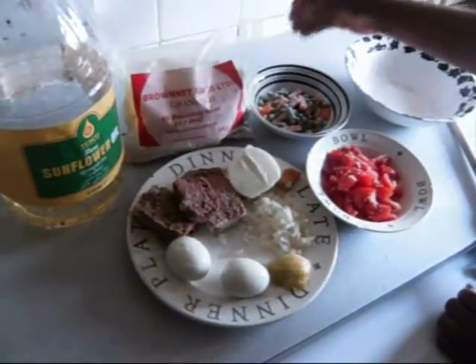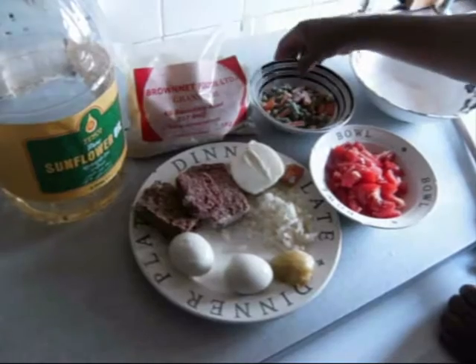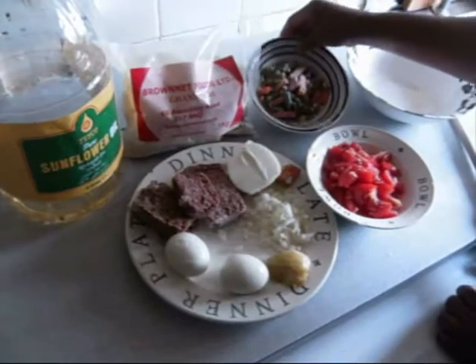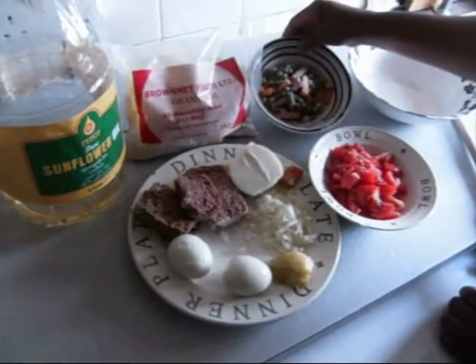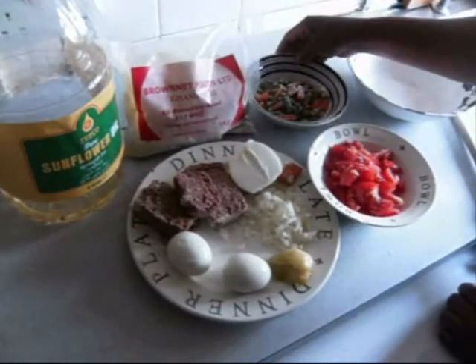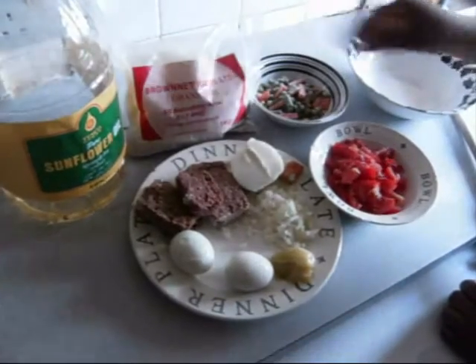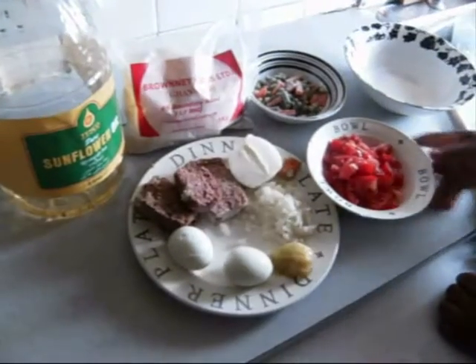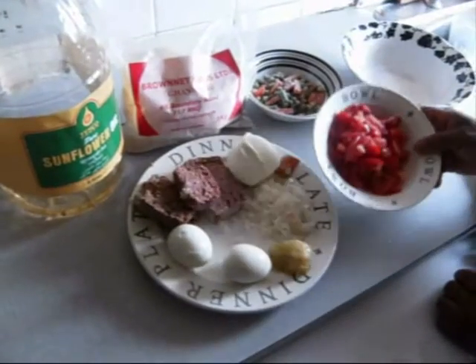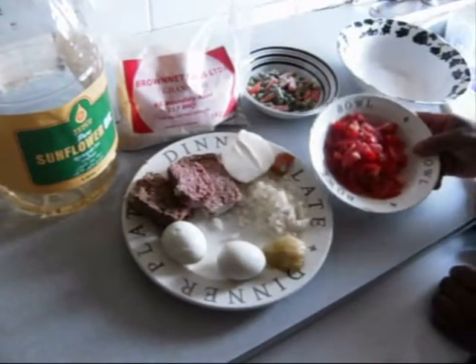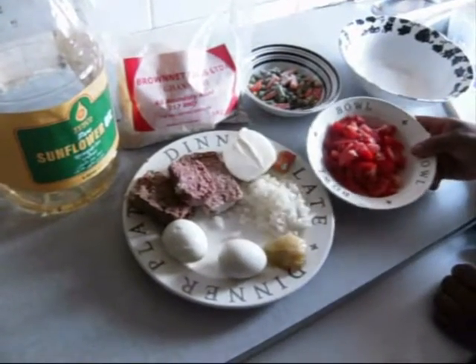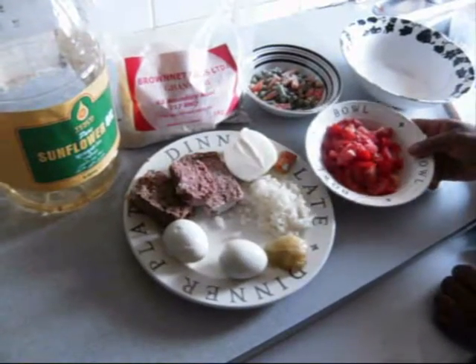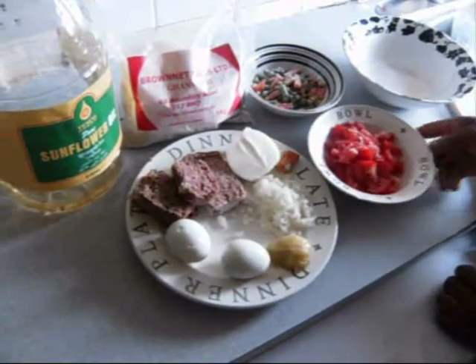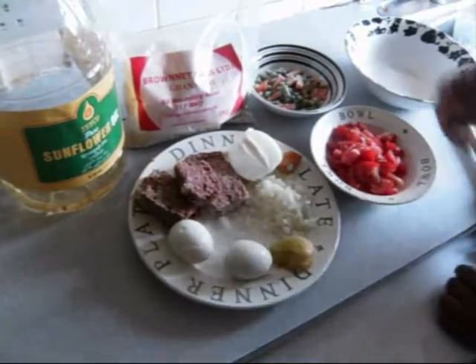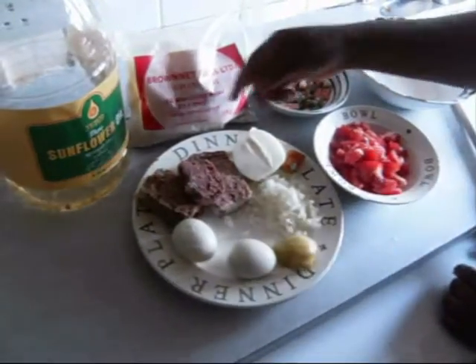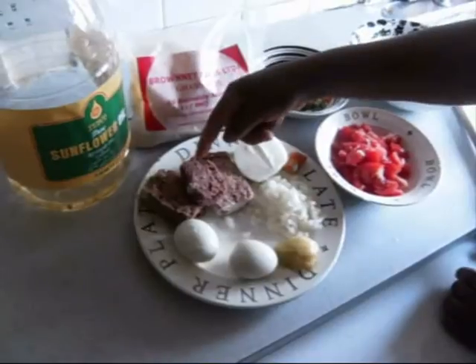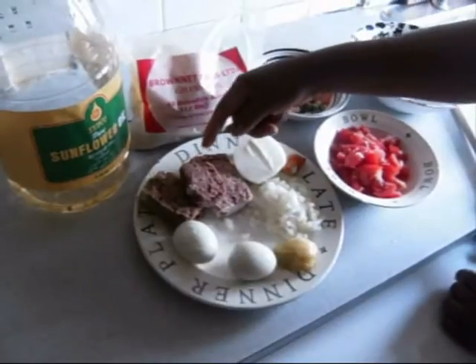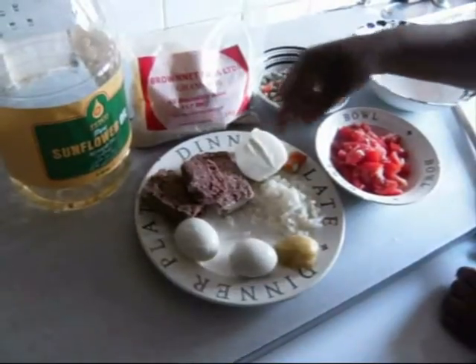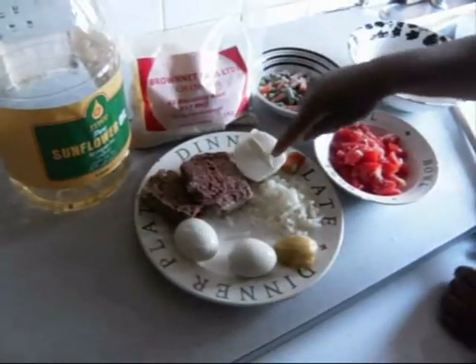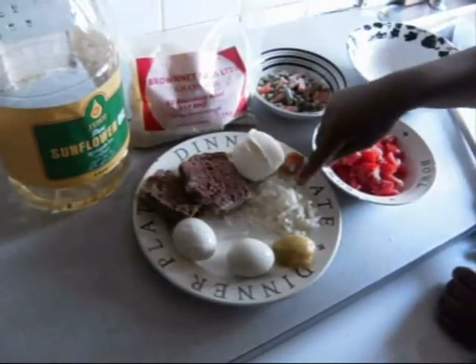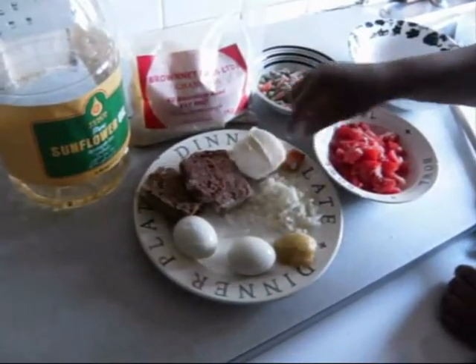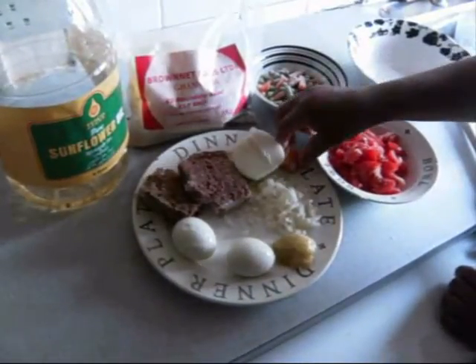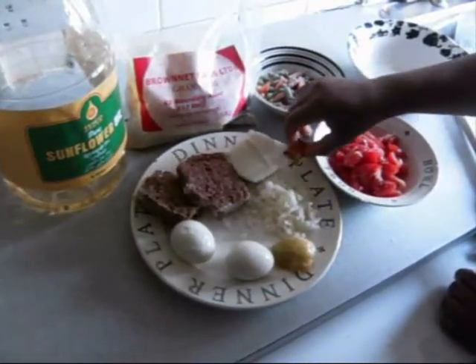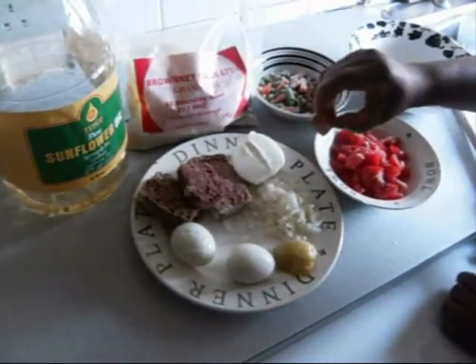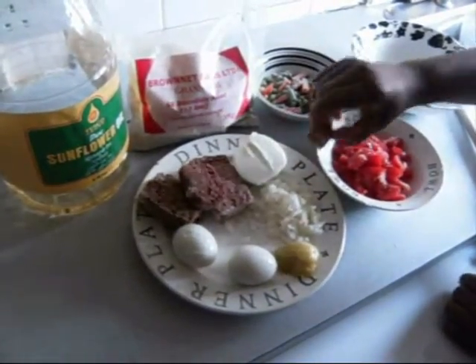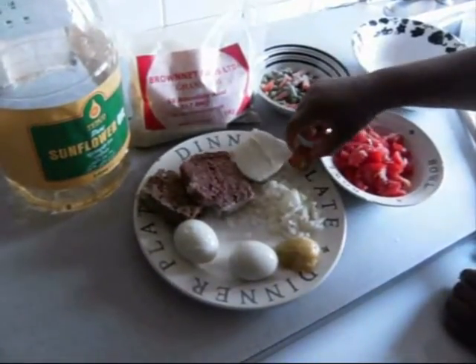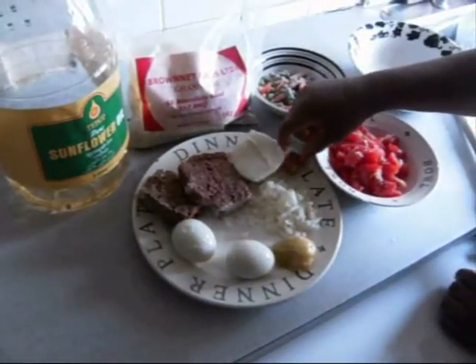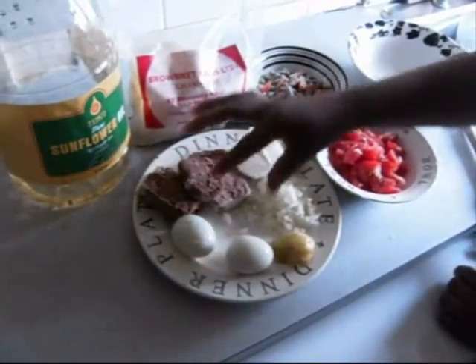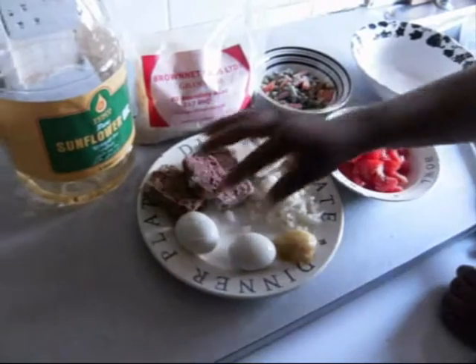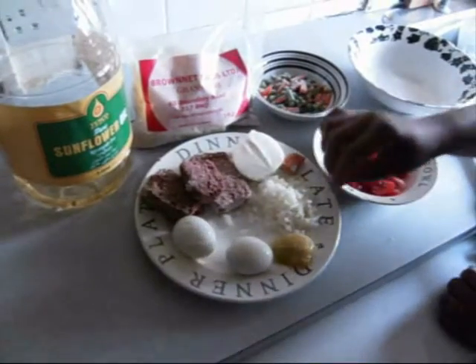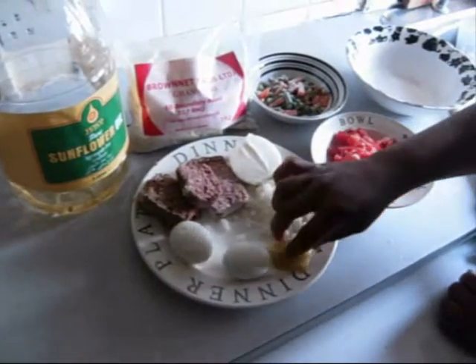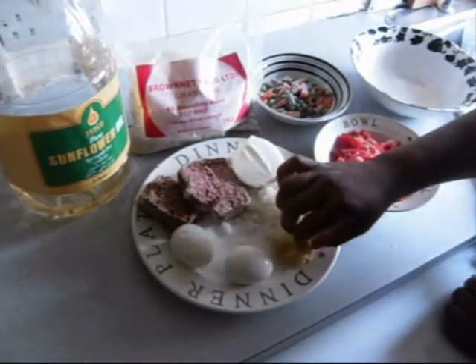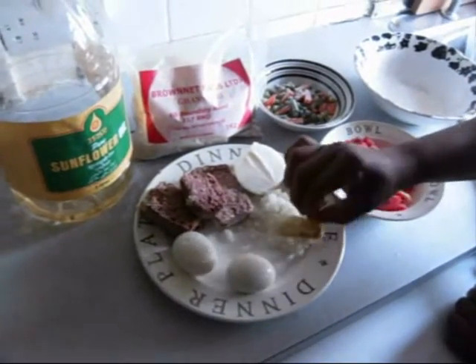My other ingredients: chopped tomato, fresh tomato, corn beef, chopped onion, Maggi tablets, two boiled eggs, and chili pepper.